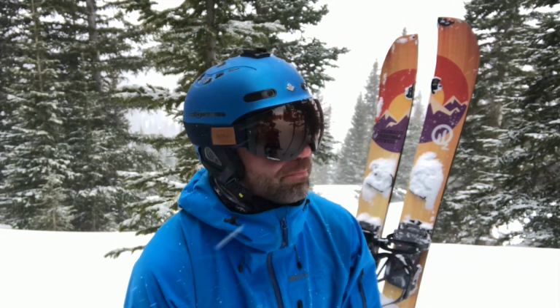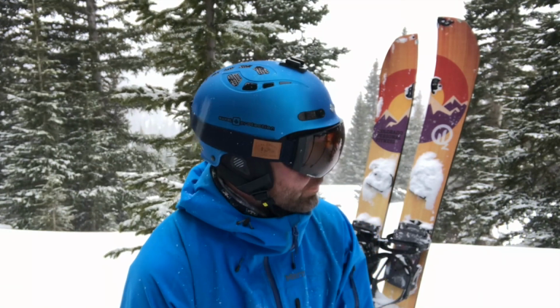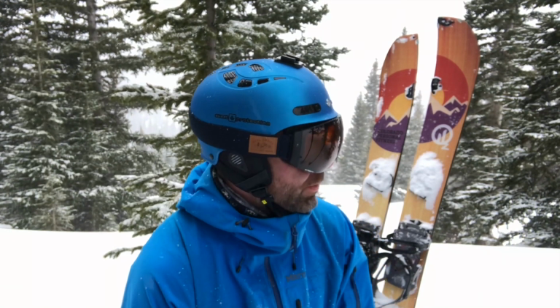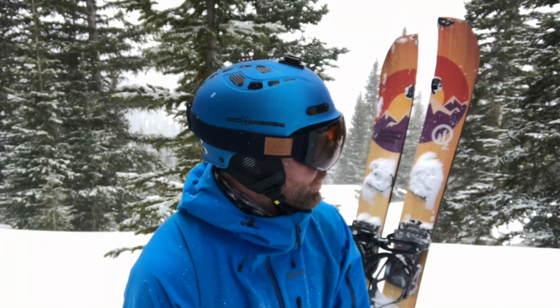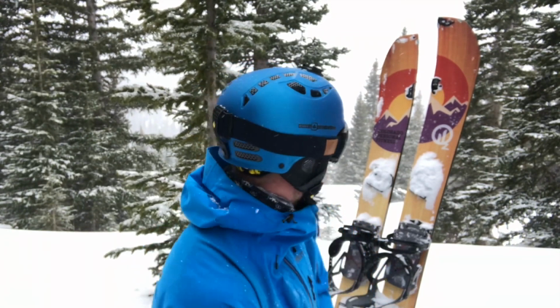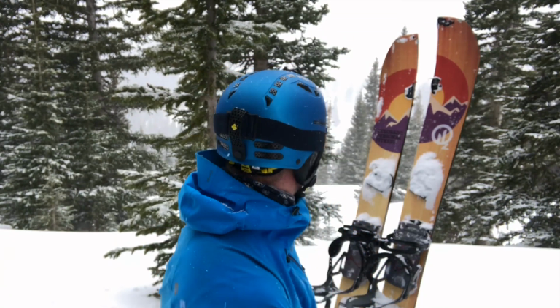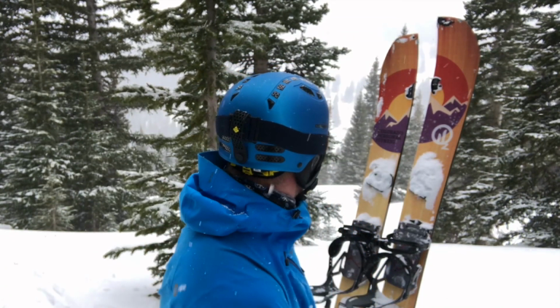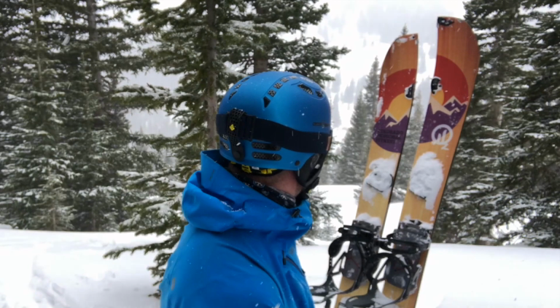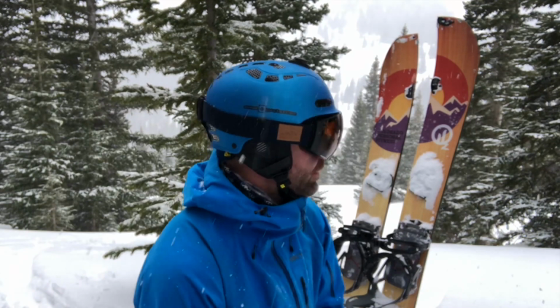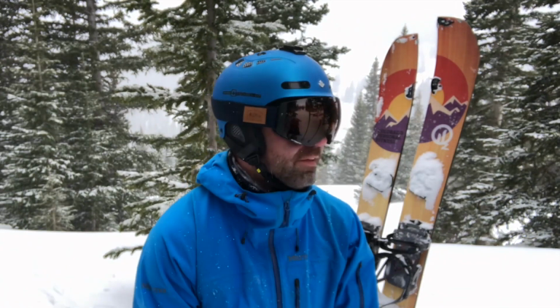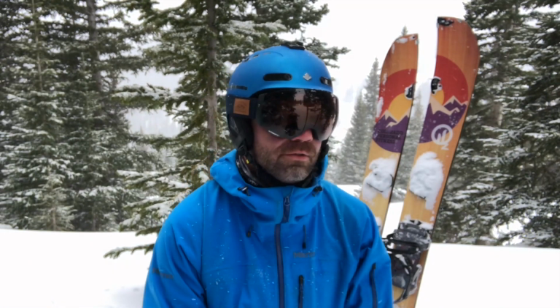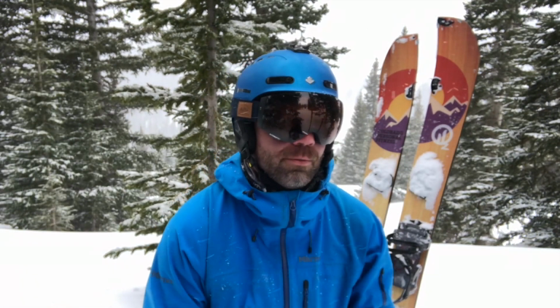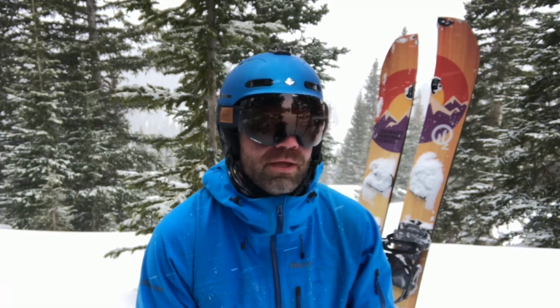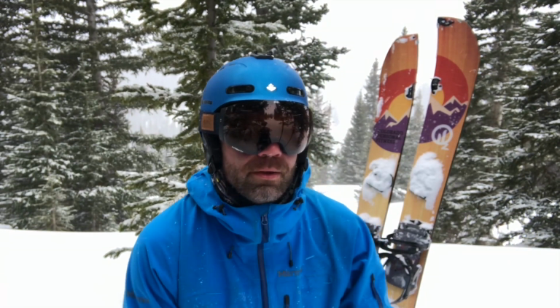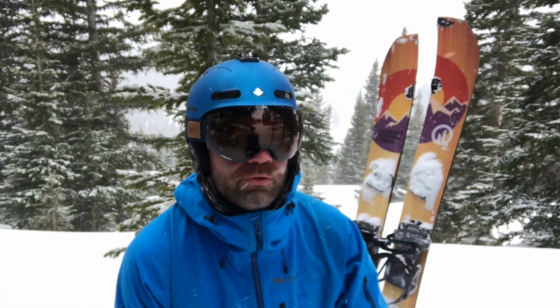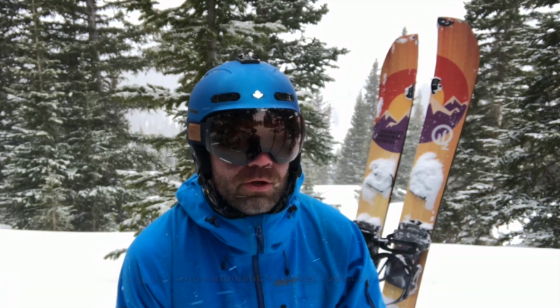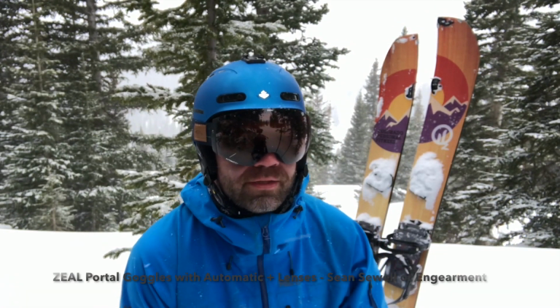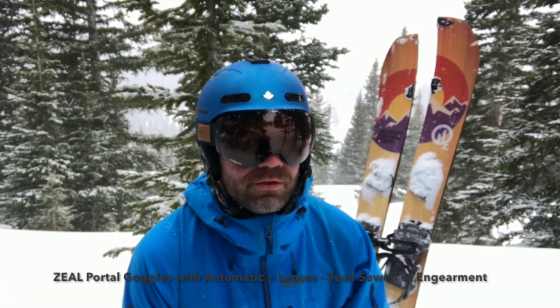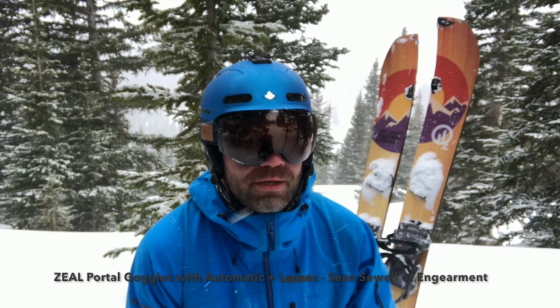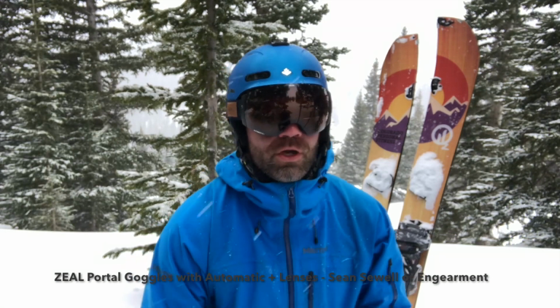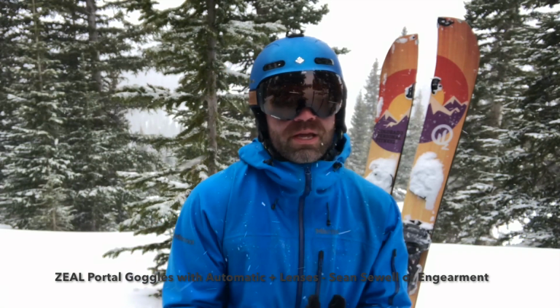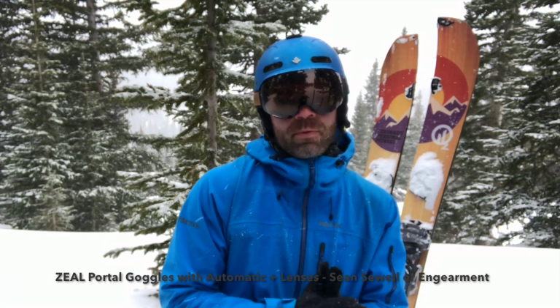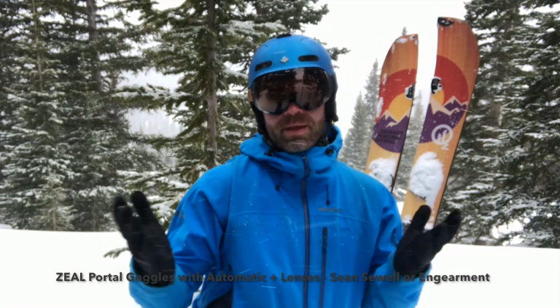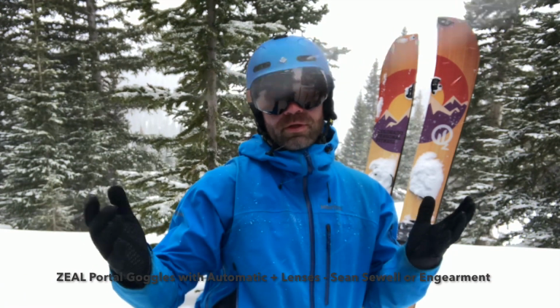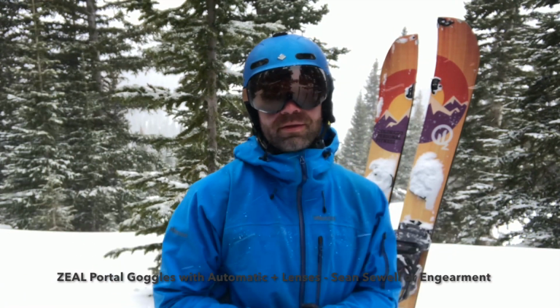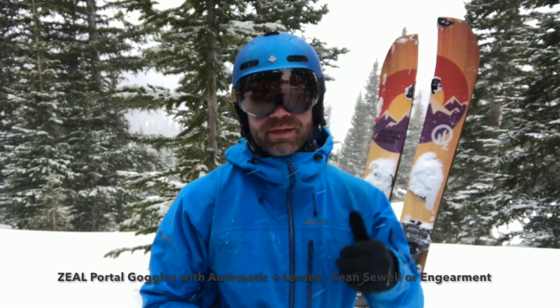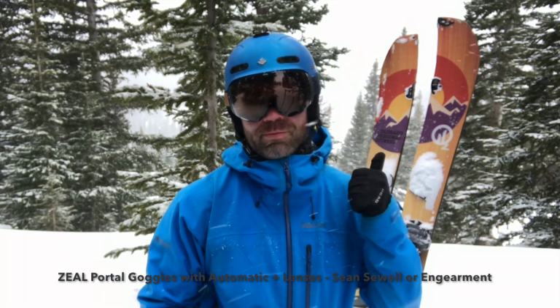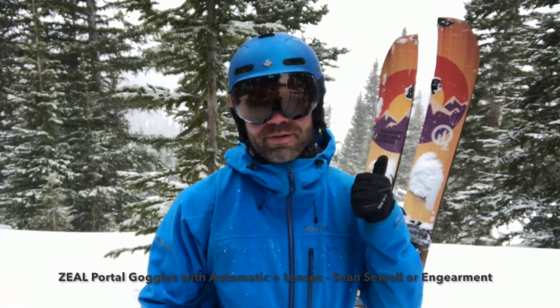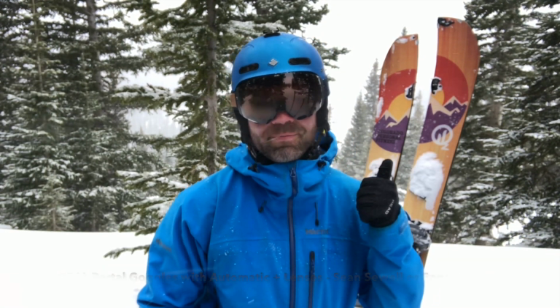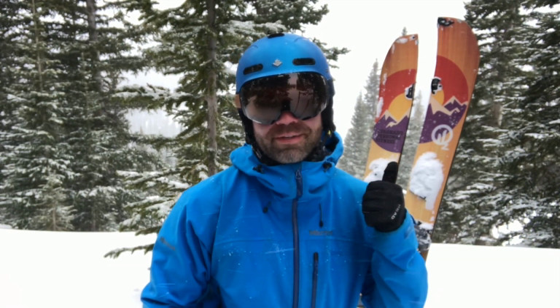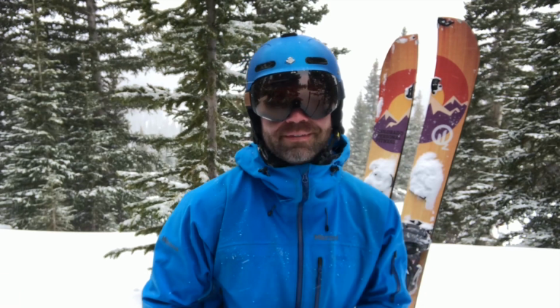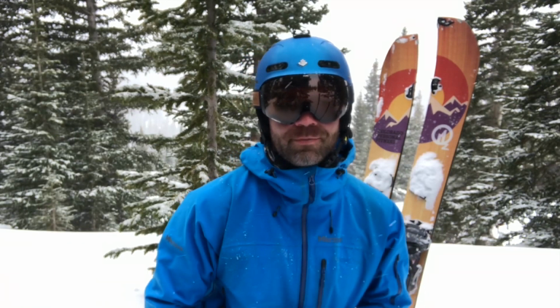So they work, and there they are — the Zeal Portal RLS goggle. I'm going to get on the splitboard and go have fun with this powder. Take care everybody.